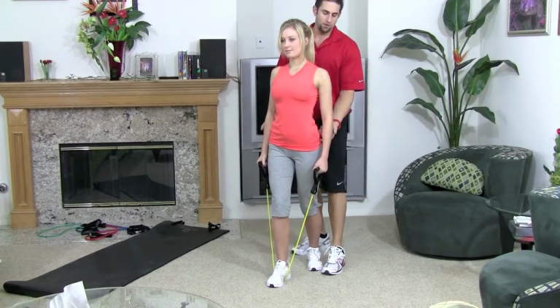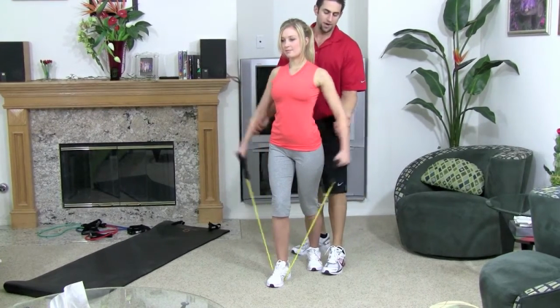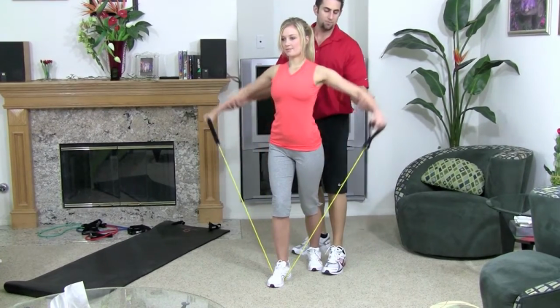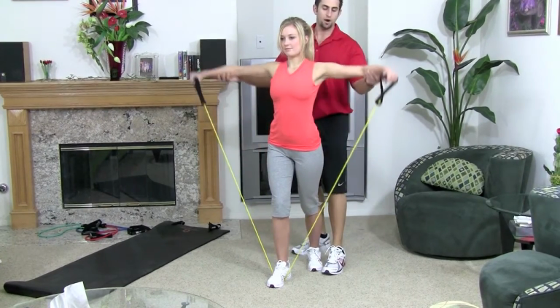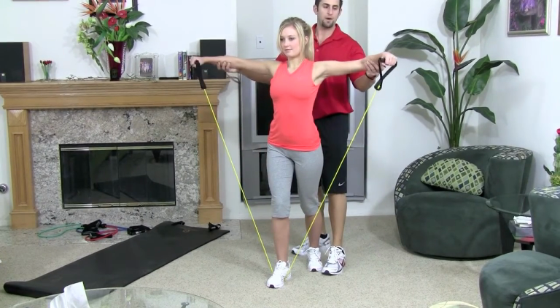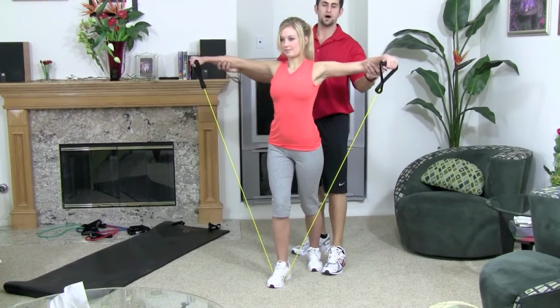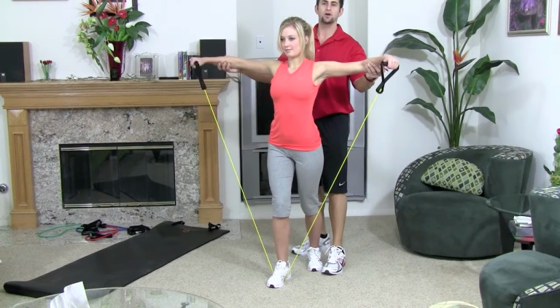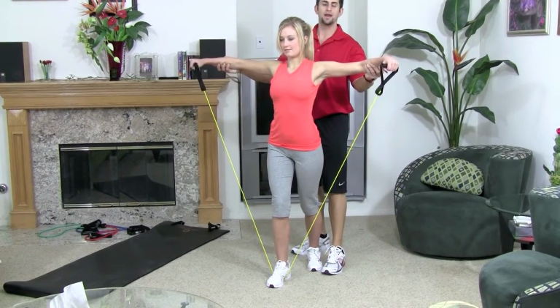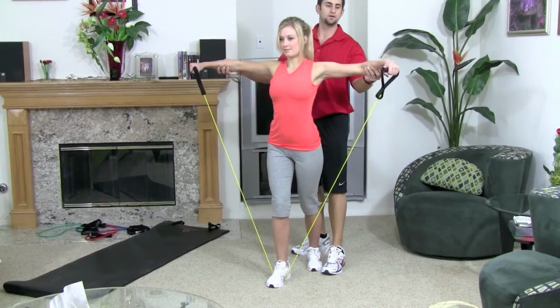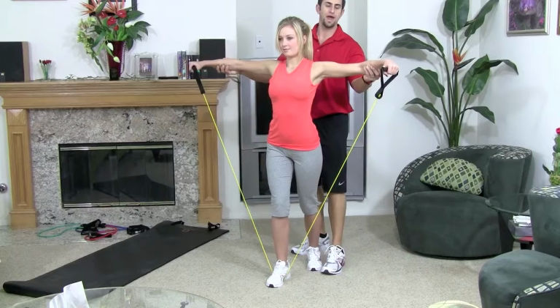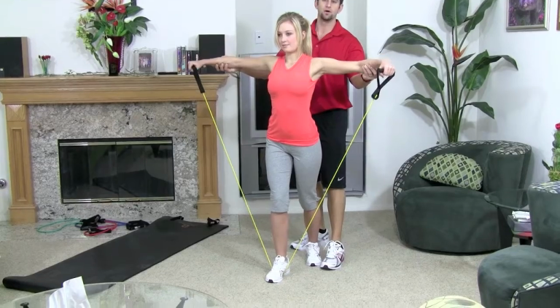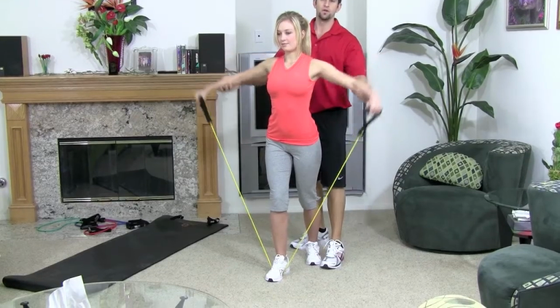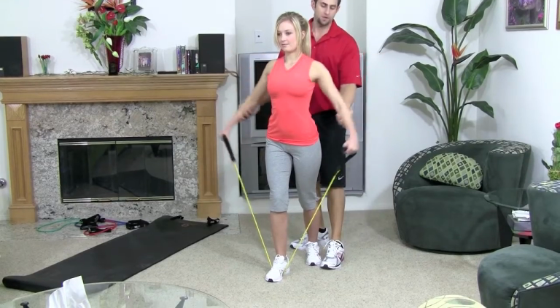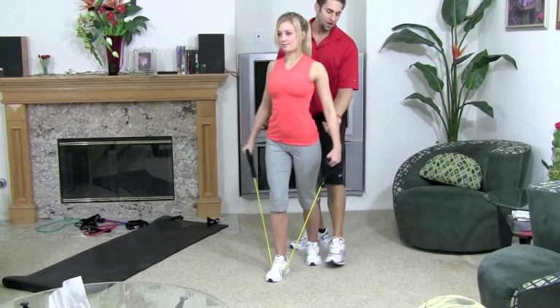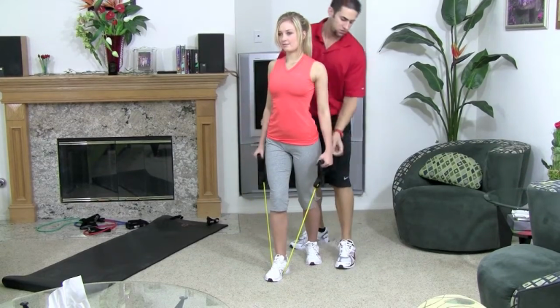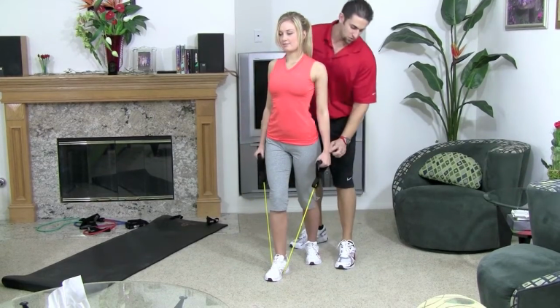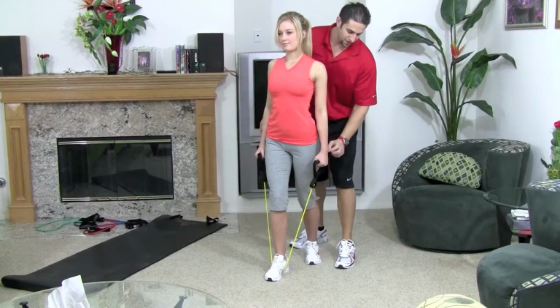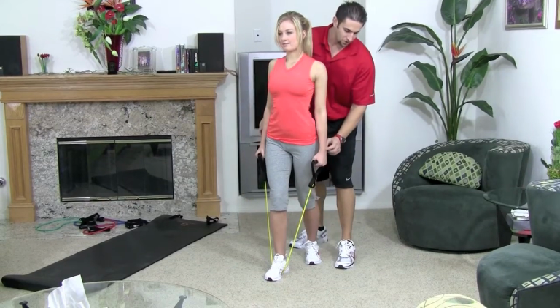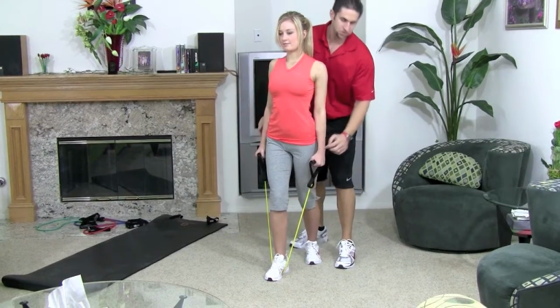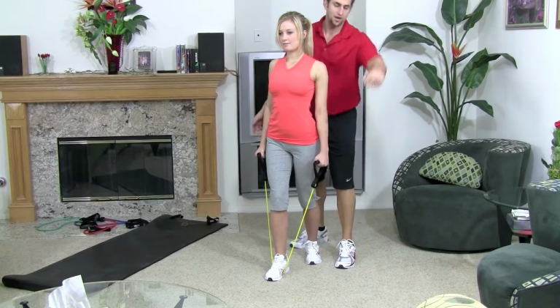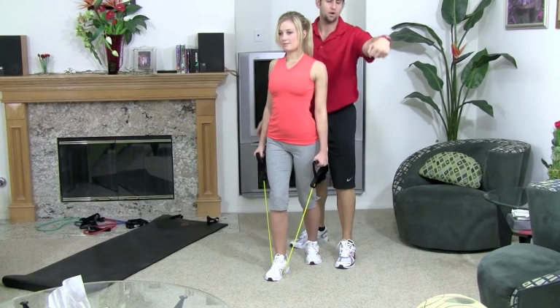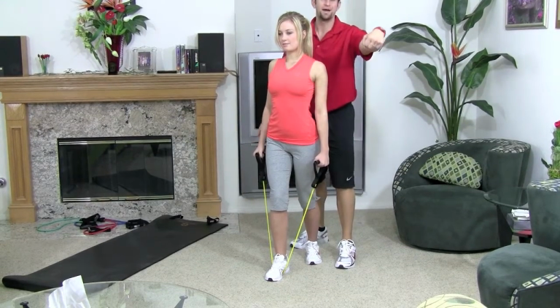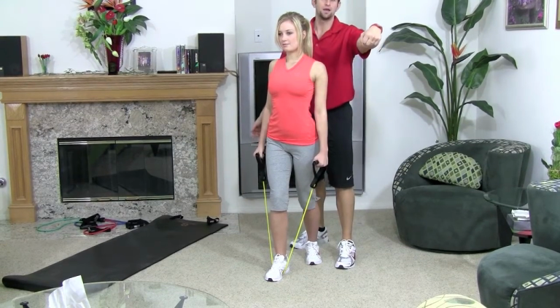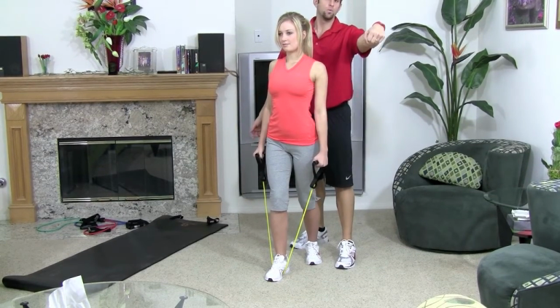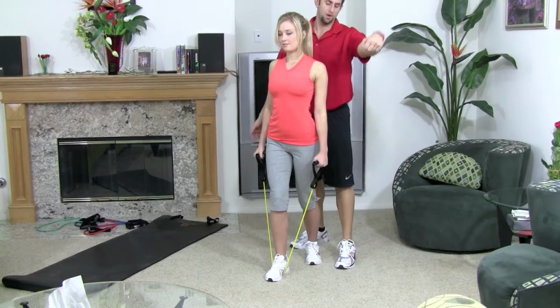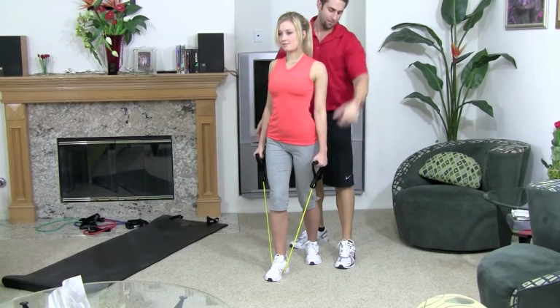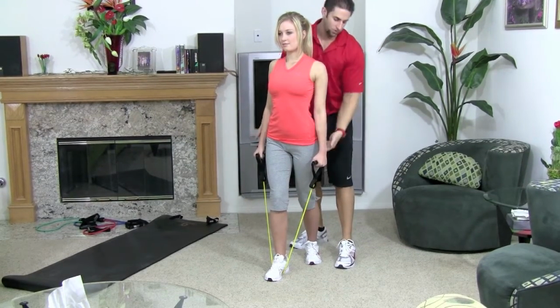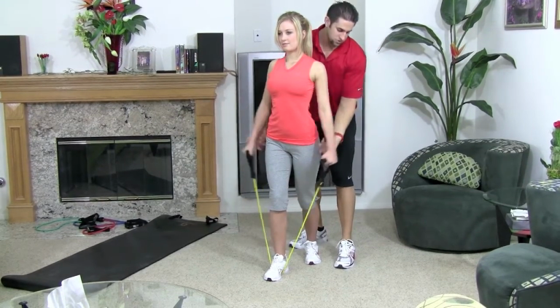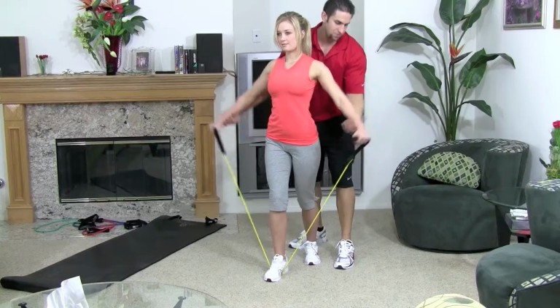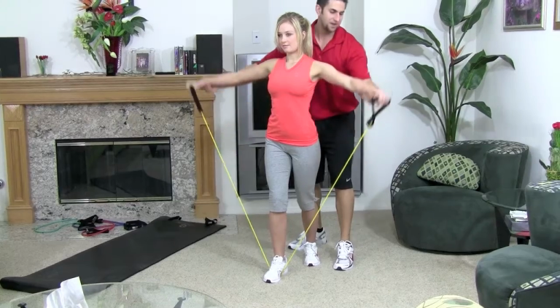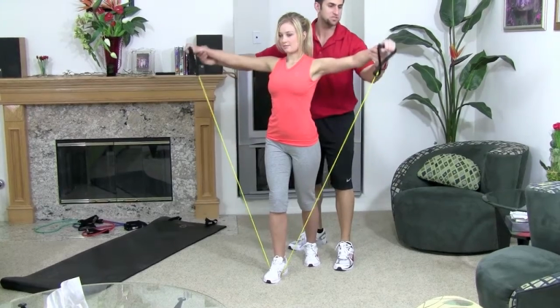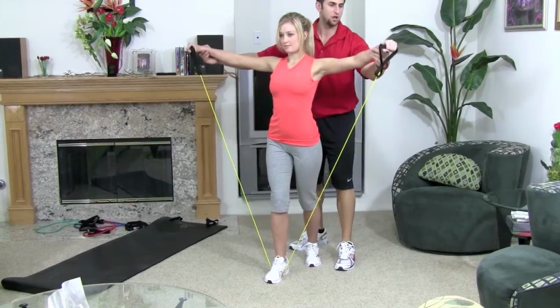Go ahead and bring it up. You want to come up to a 180 degree angle. You want to keep your wrist straight — you don't want to bend it when you come upward, so keep it nice and solid.